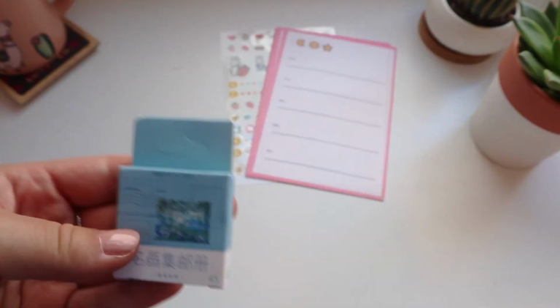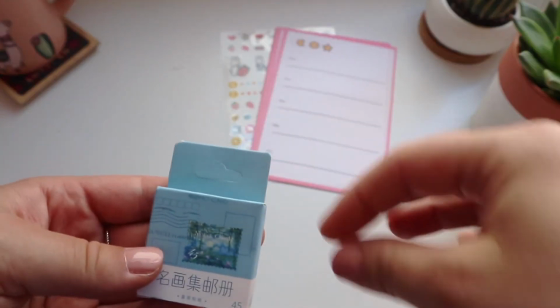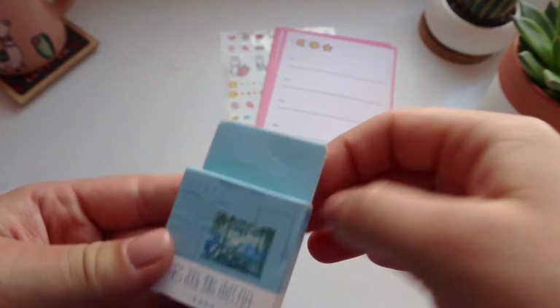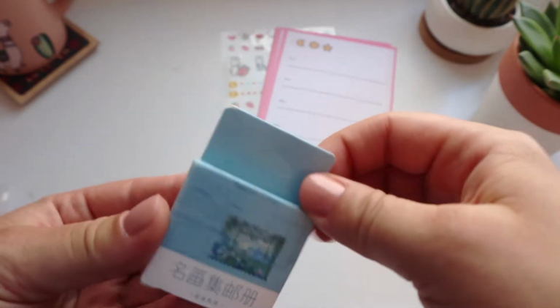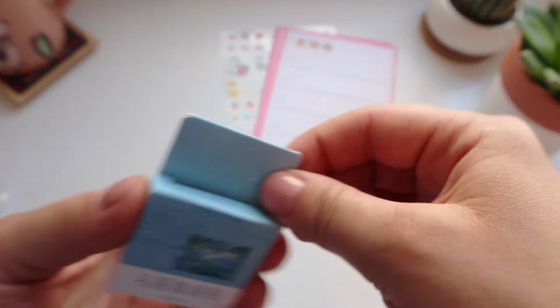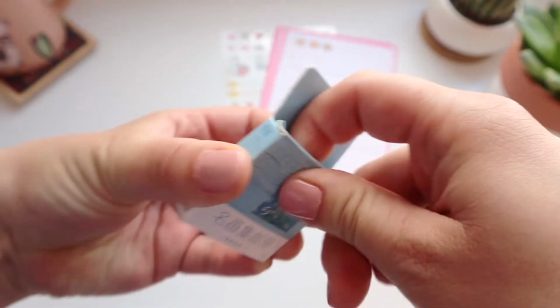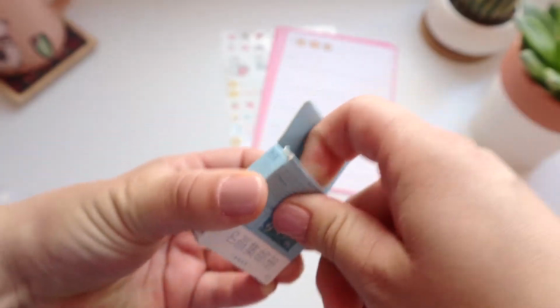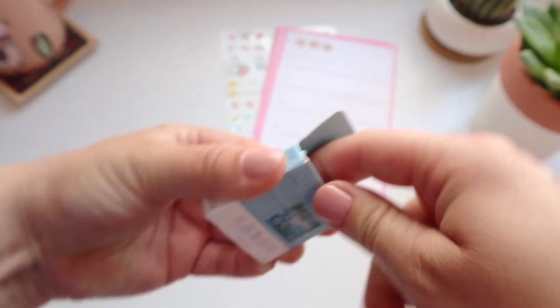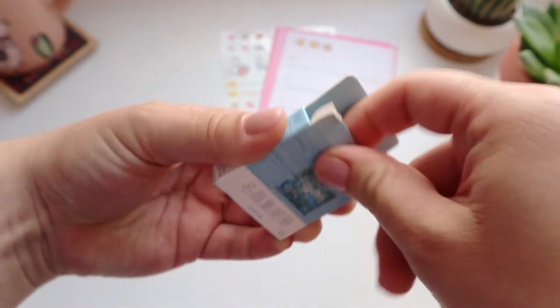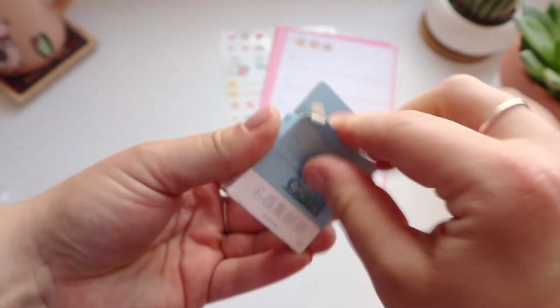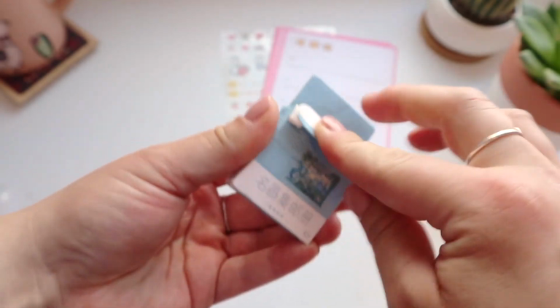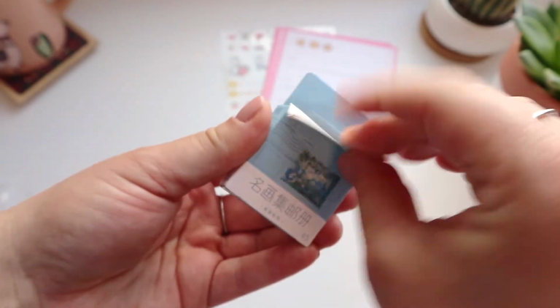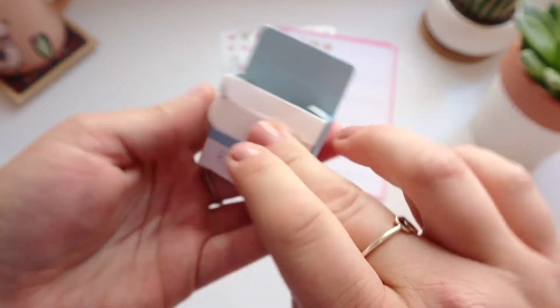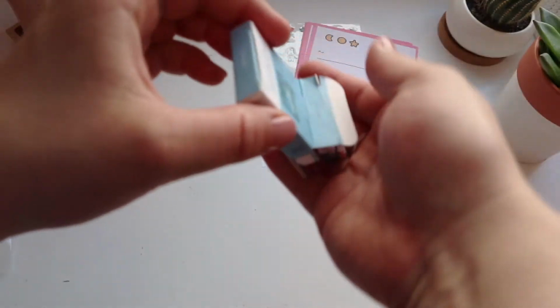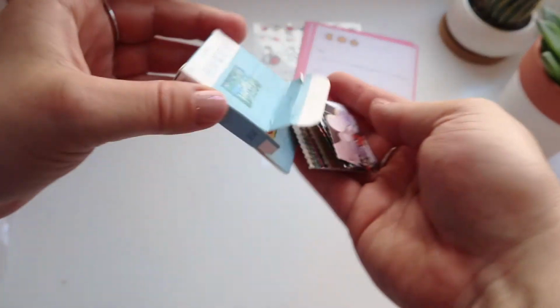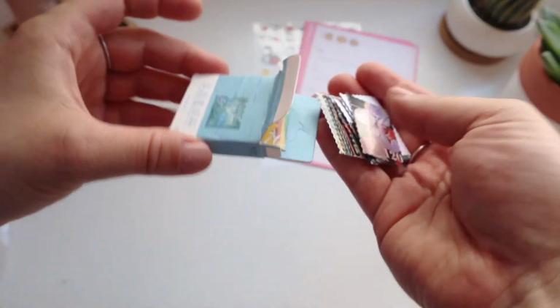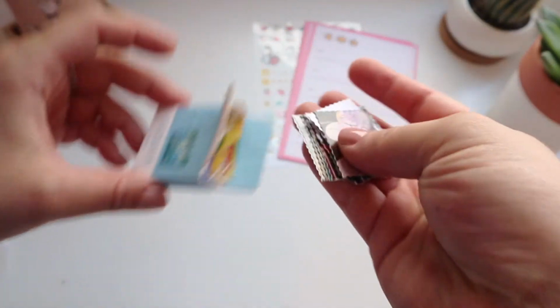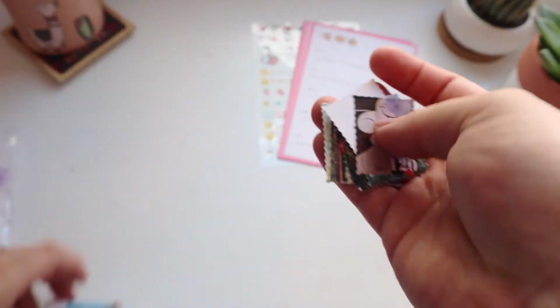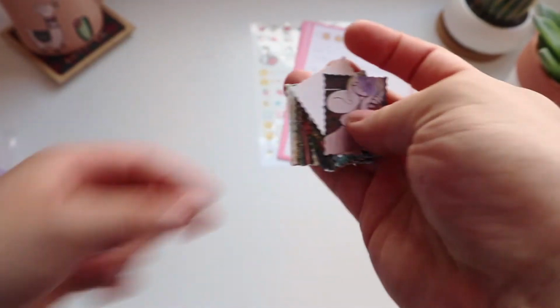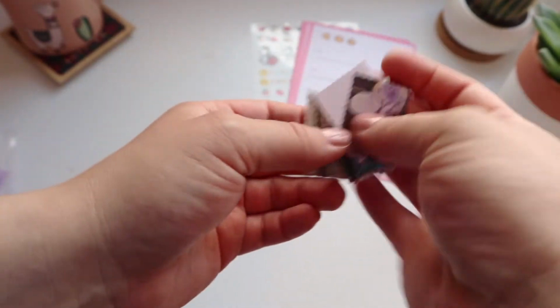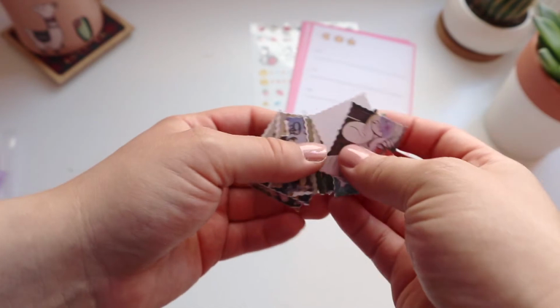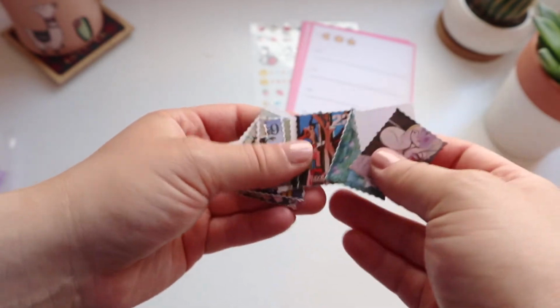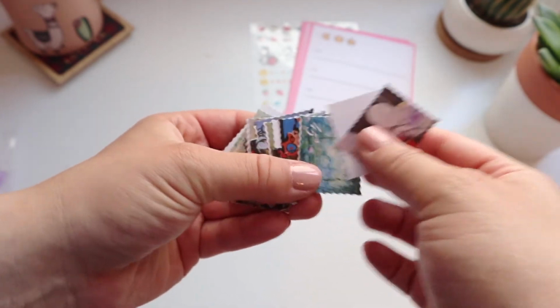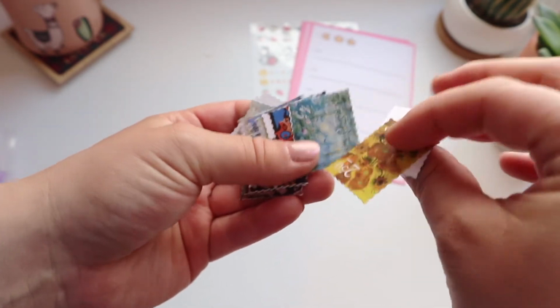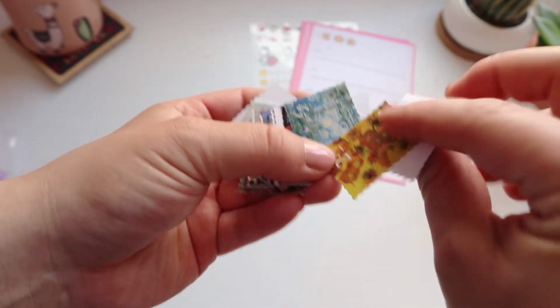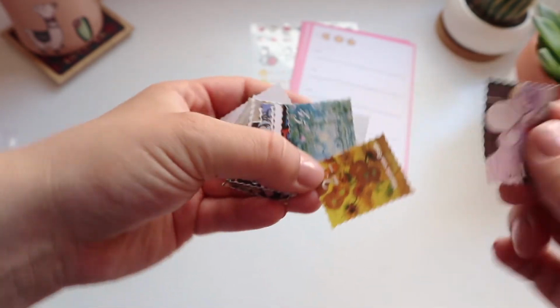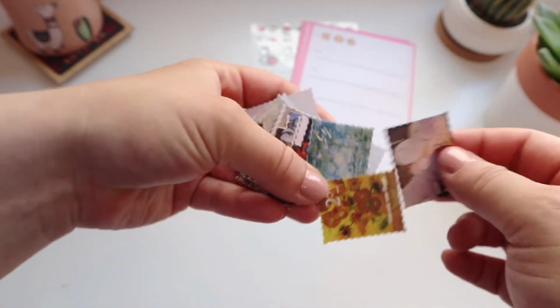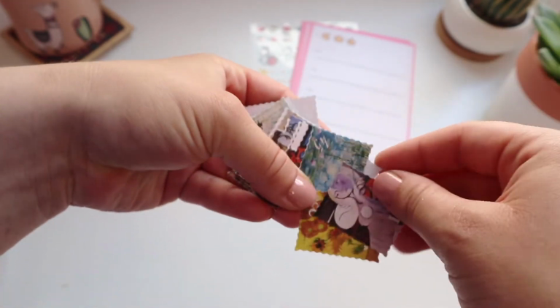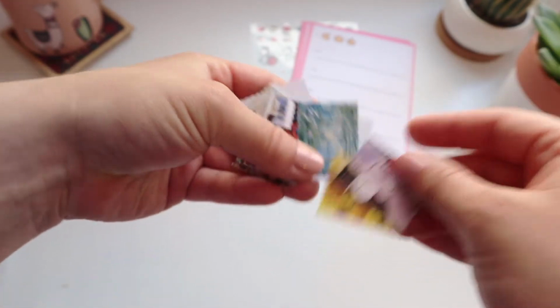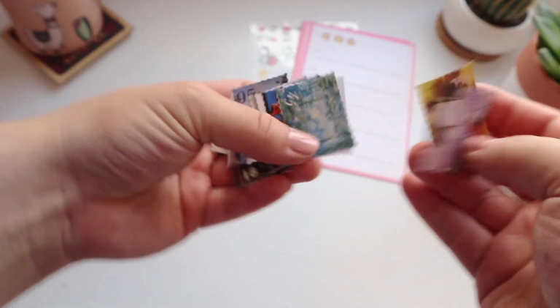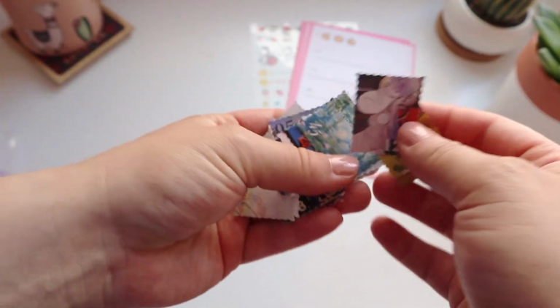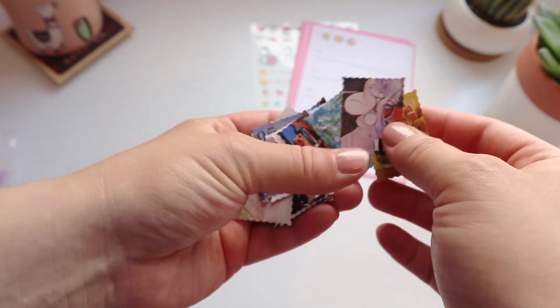Next I got these famous paintings stickers. They're made to look like stamps, which I think is really cool. I'm not going to lie, I got this because I saw one of Claude Monet's paintings on the box — and he's my all-time favorite artist.